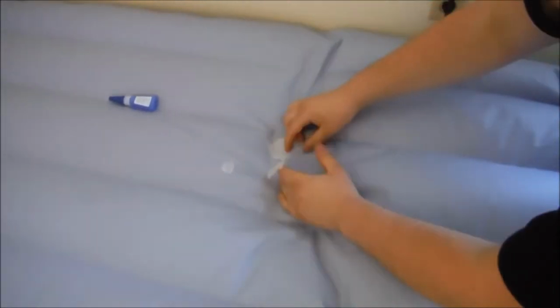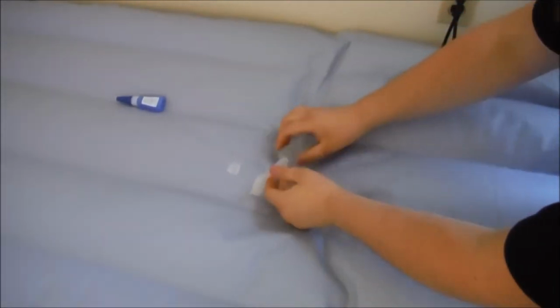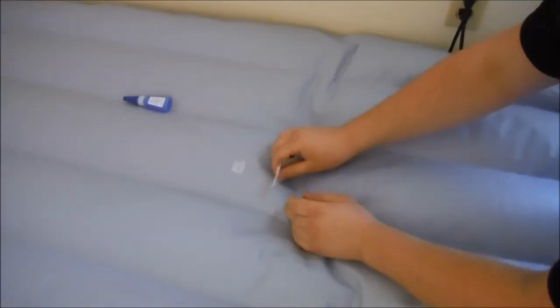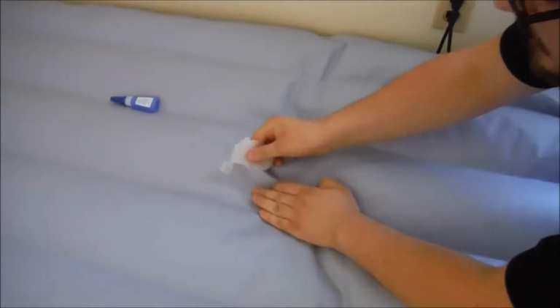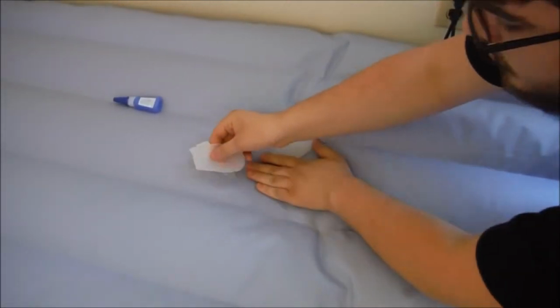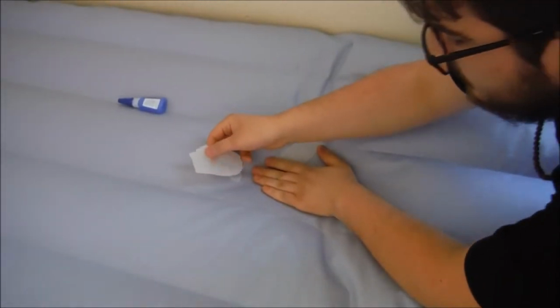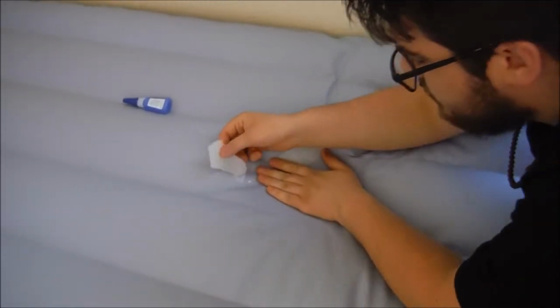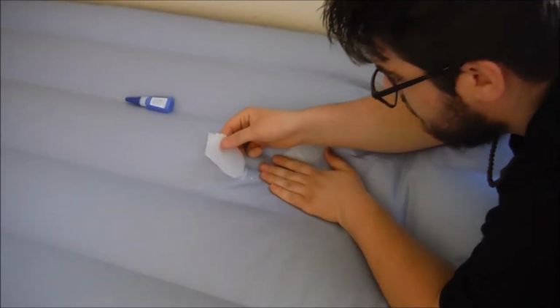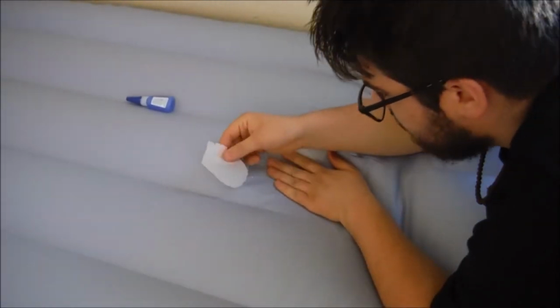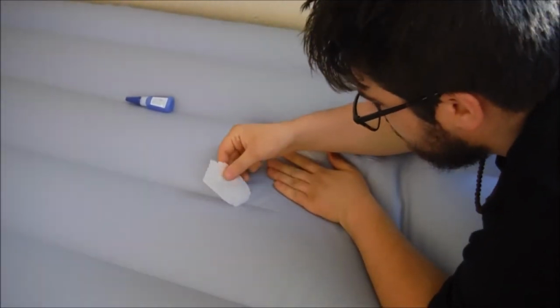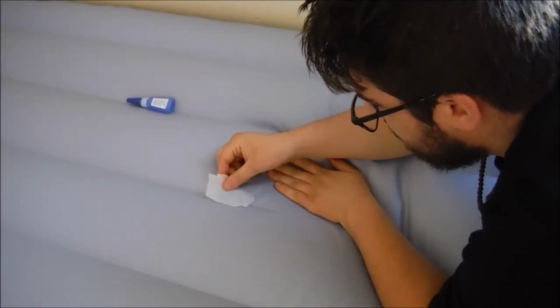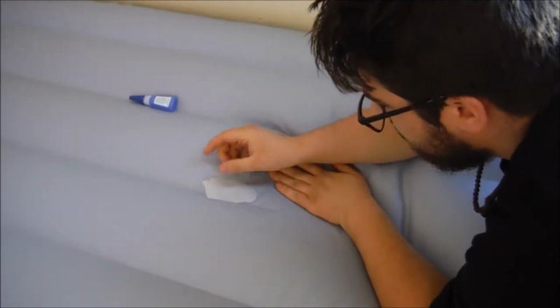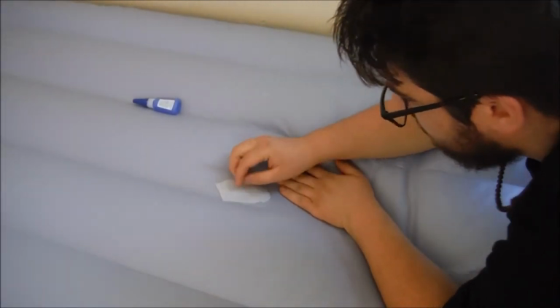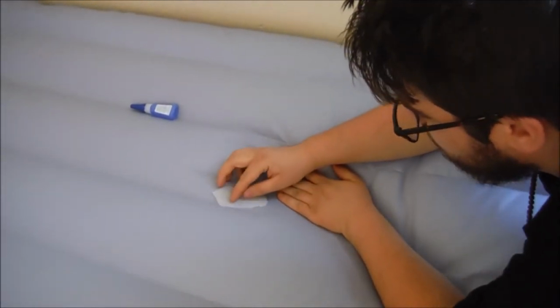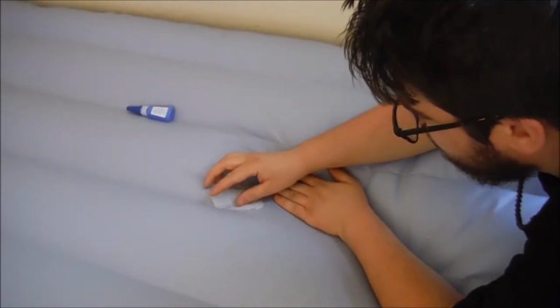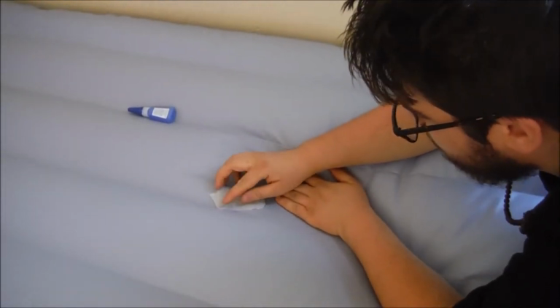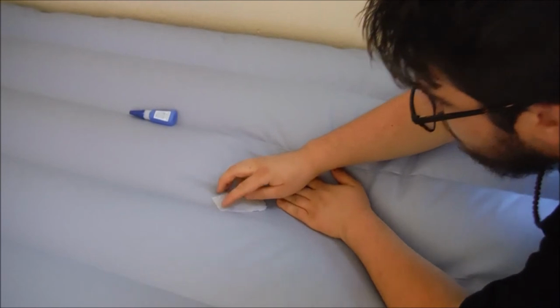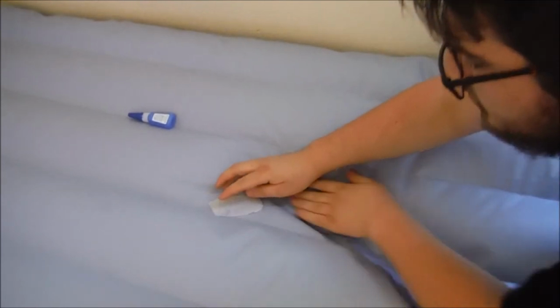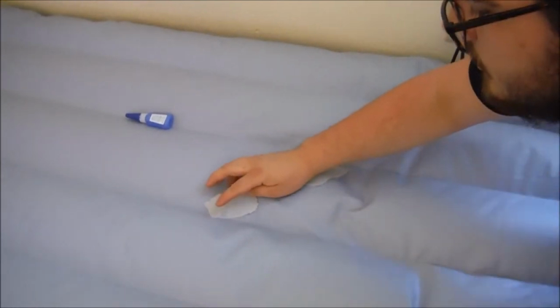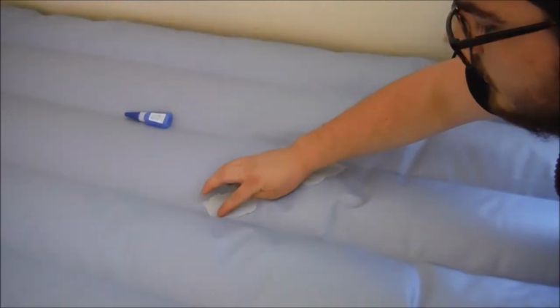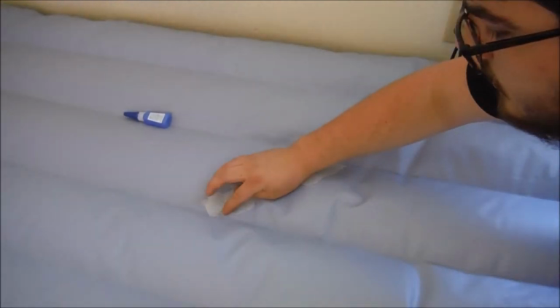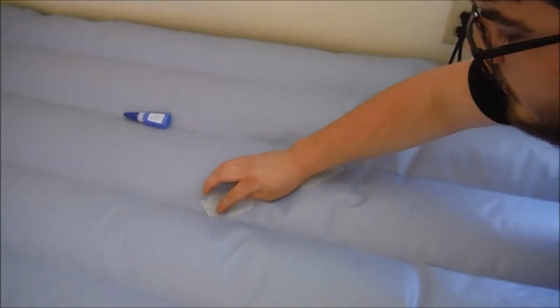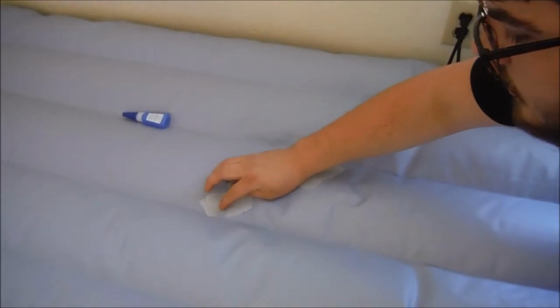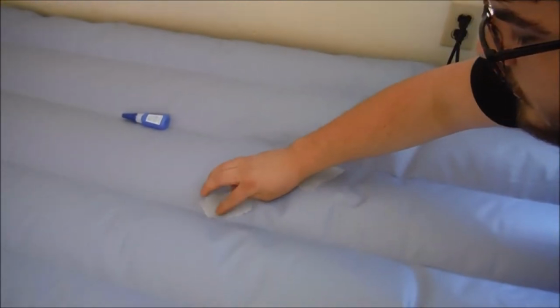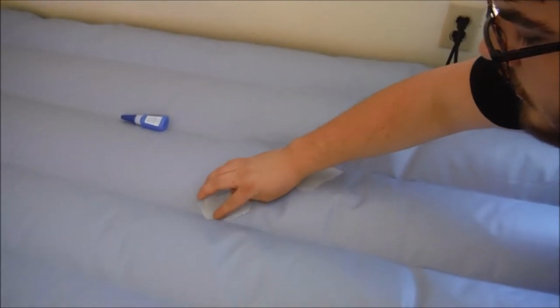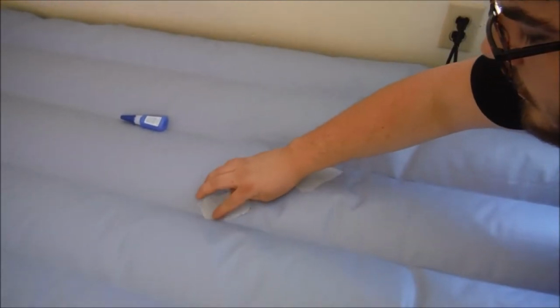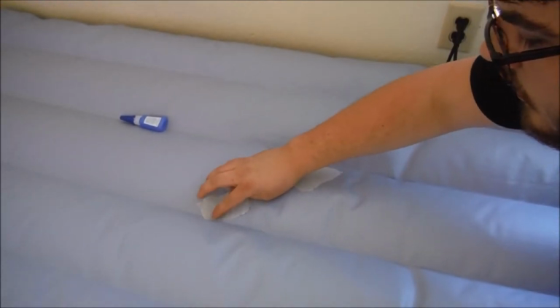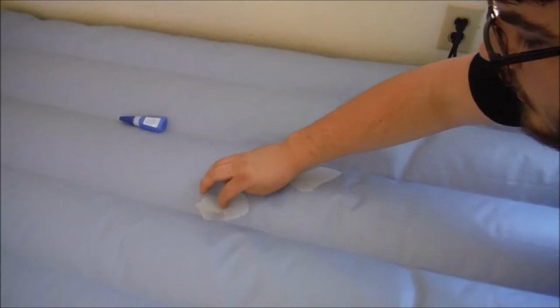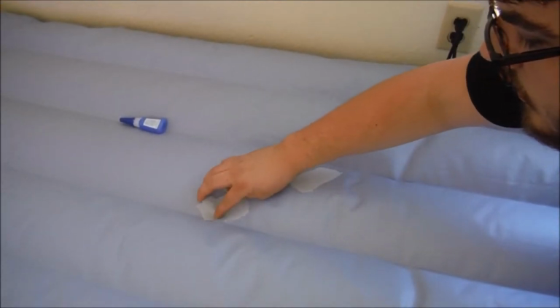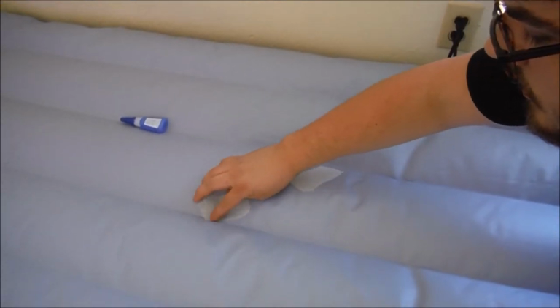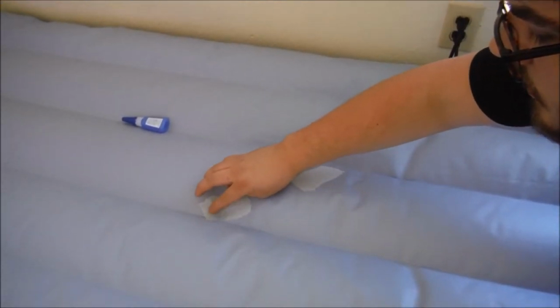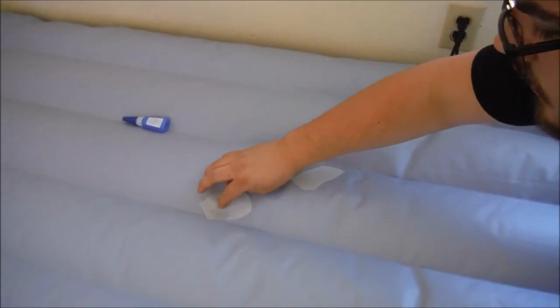After the glue dries, apply more glue on top of where the hole is on the first layer of plastic. Then put another small piece of grocery bag on the glue.